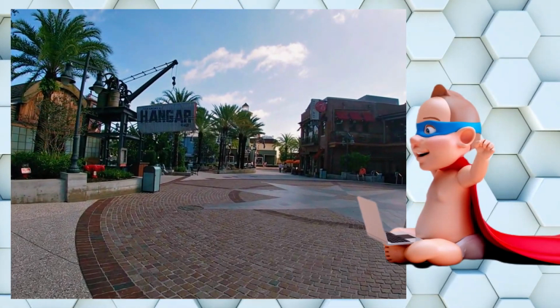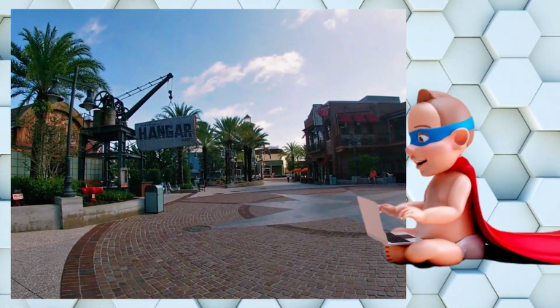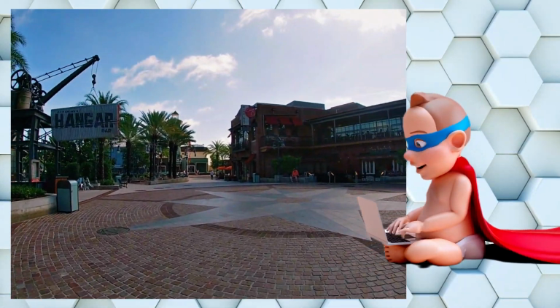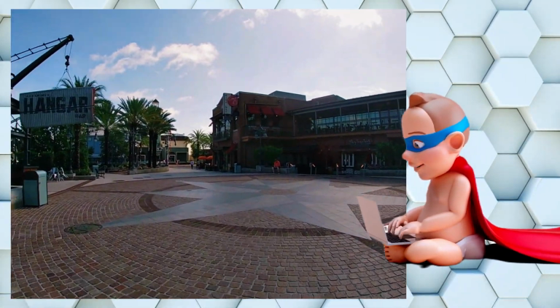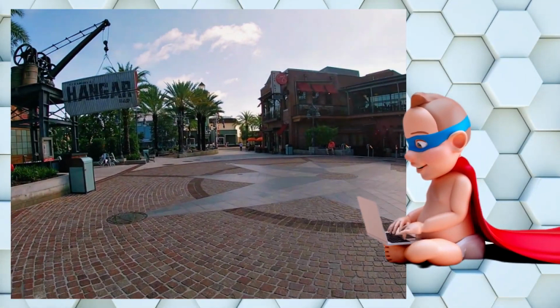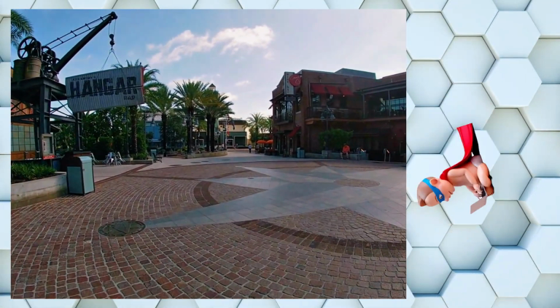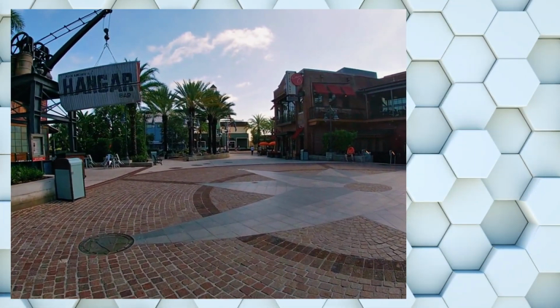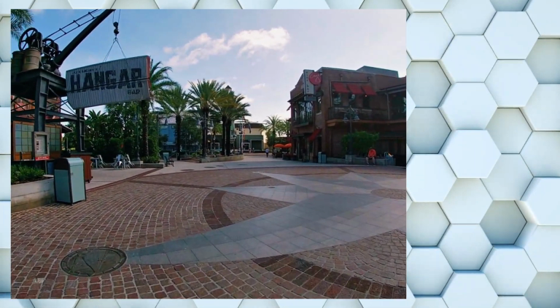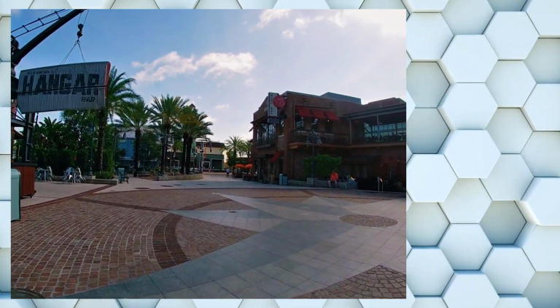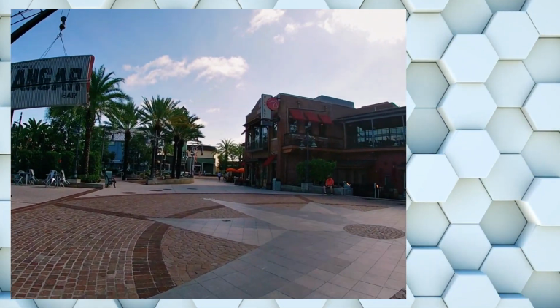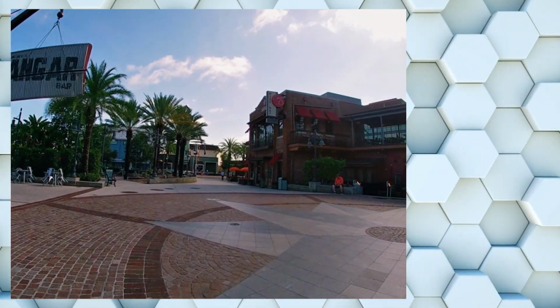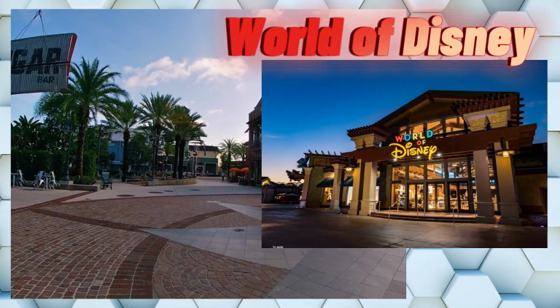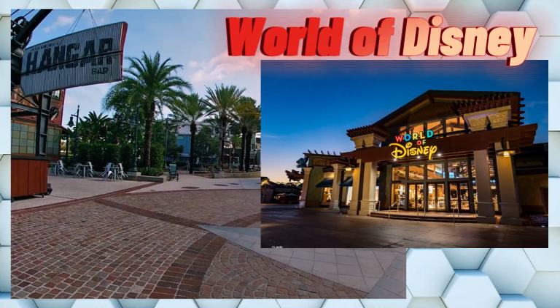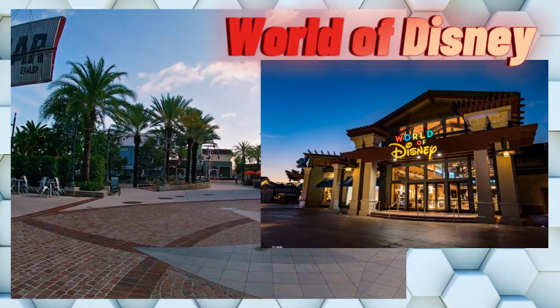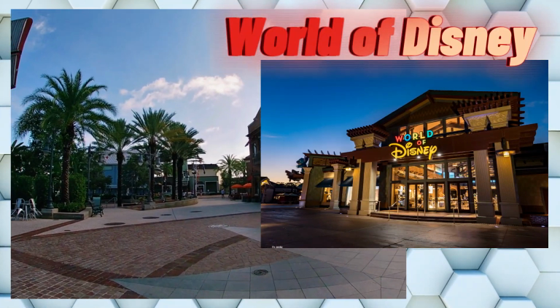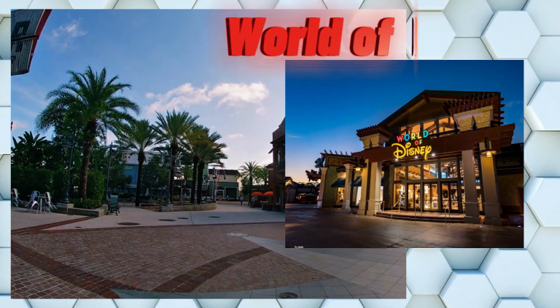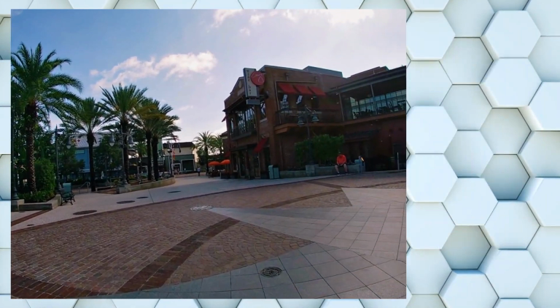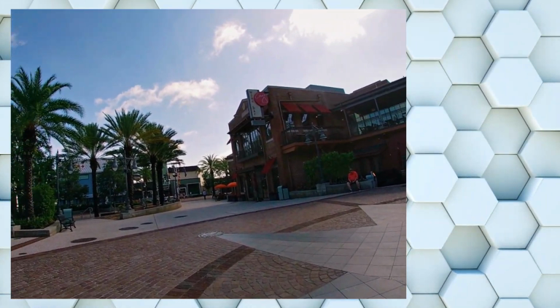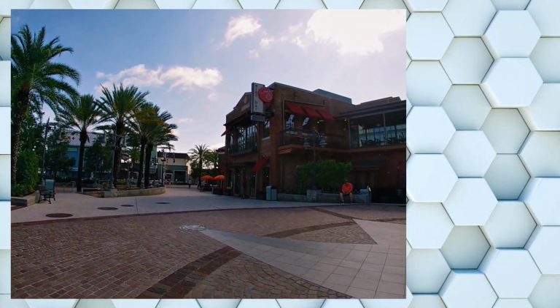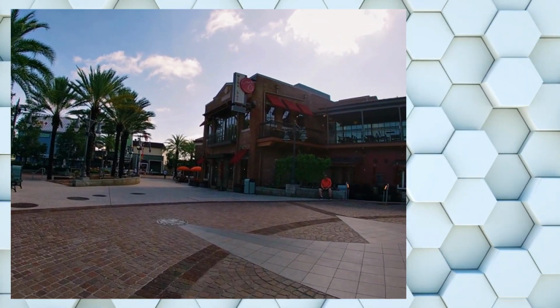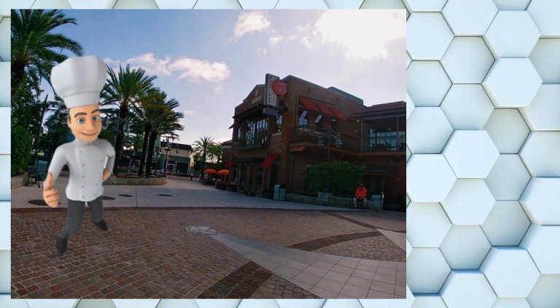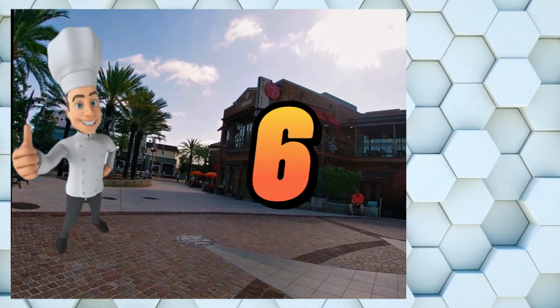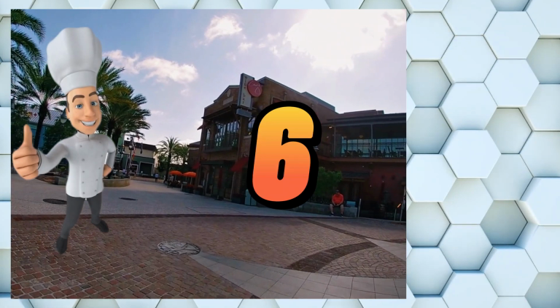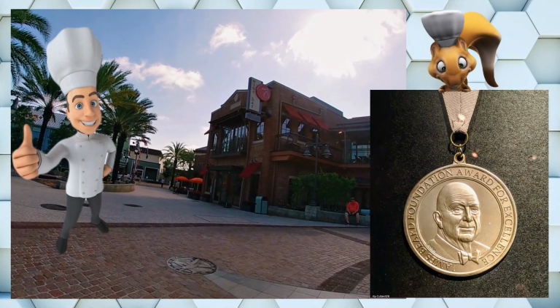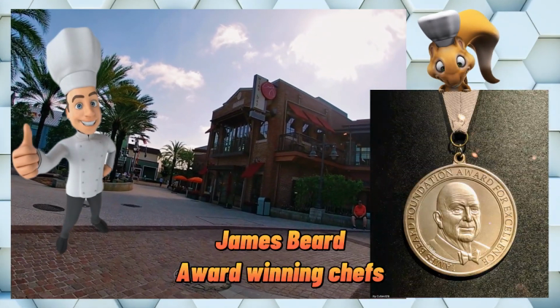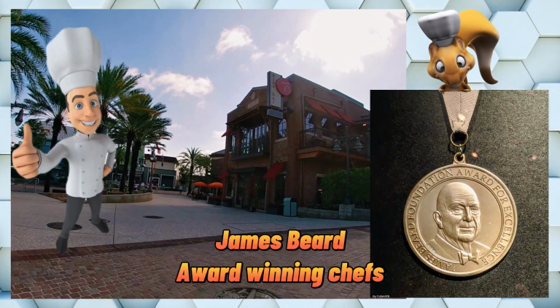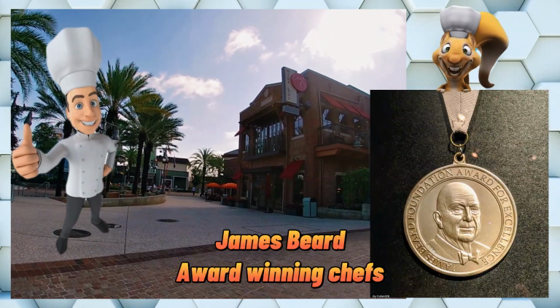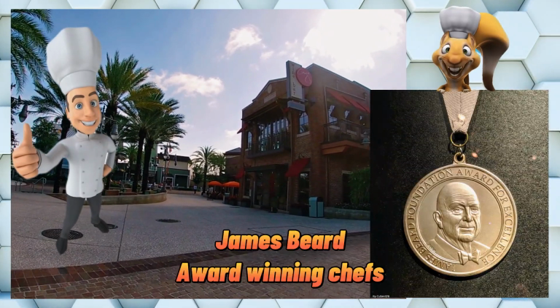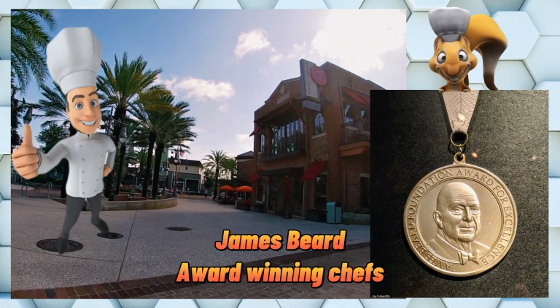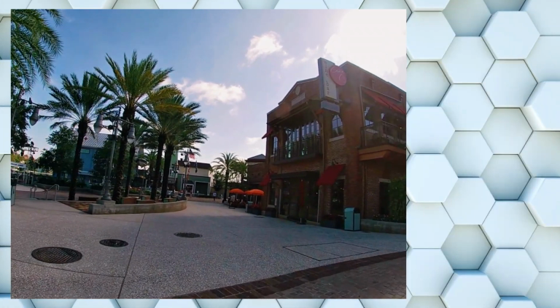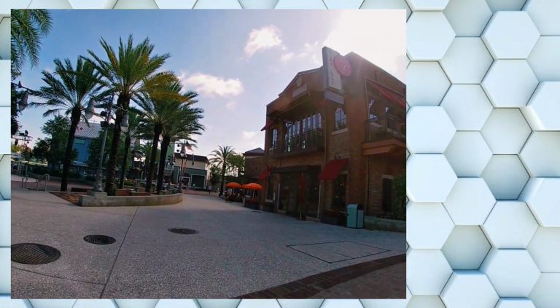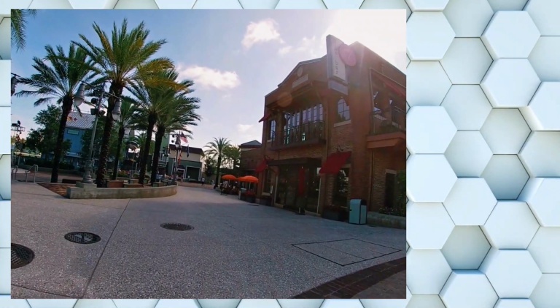Back on track again — I could talk all day about Disney, sorry. Disney Springs also boasts the largest Disney store in the world, the World of Disney Store. Not to mention the dining options that are top-notch, with six restaurants owned by James Beard award-winning chefs. More on that part later.